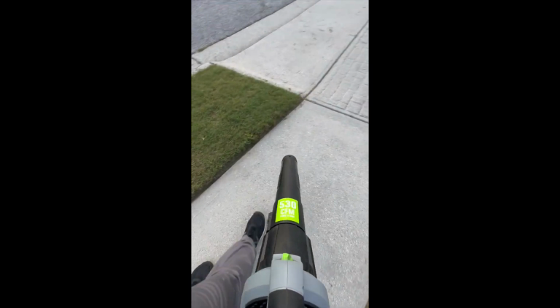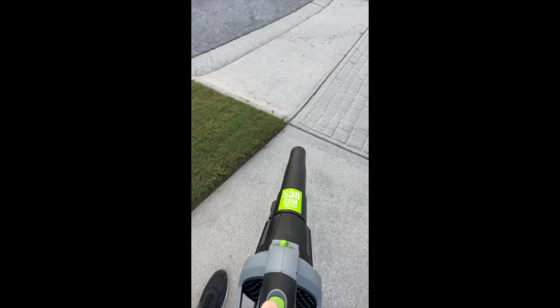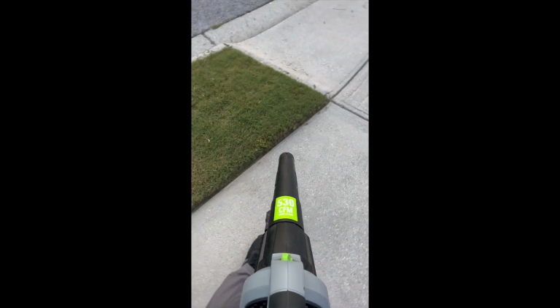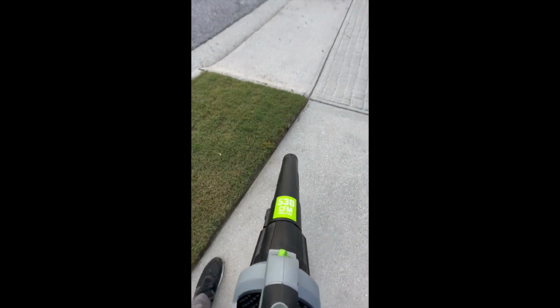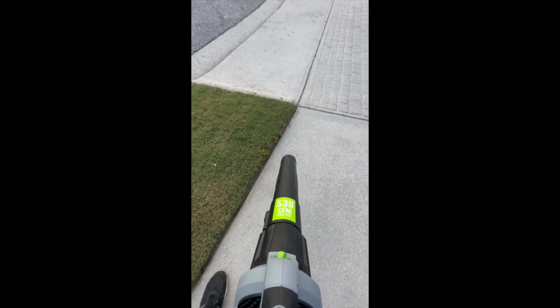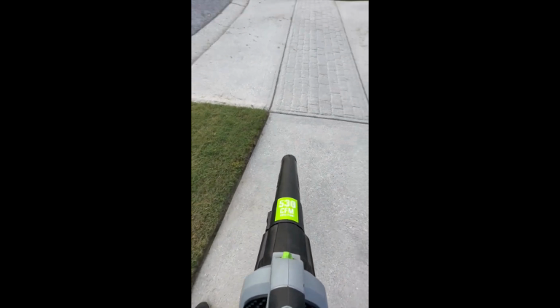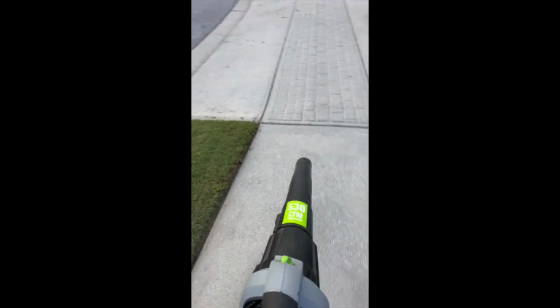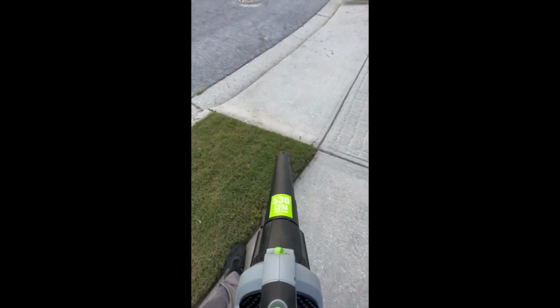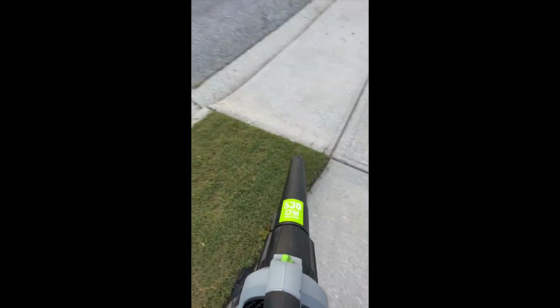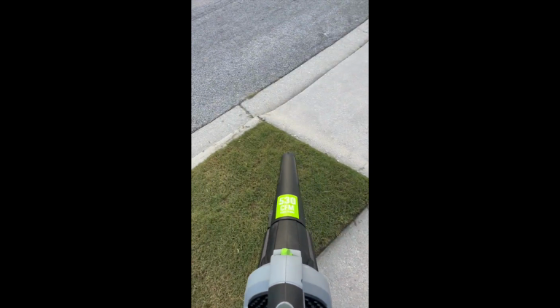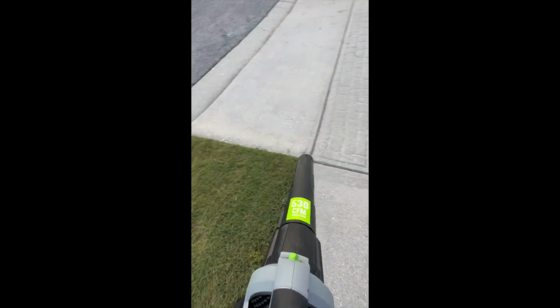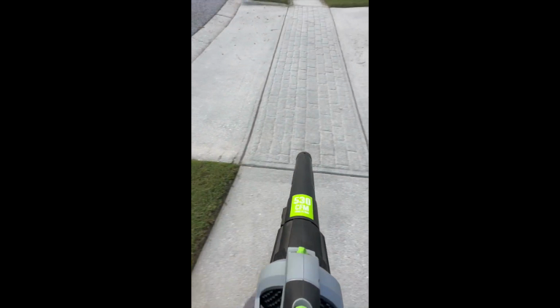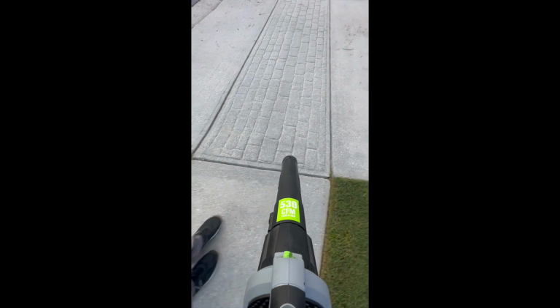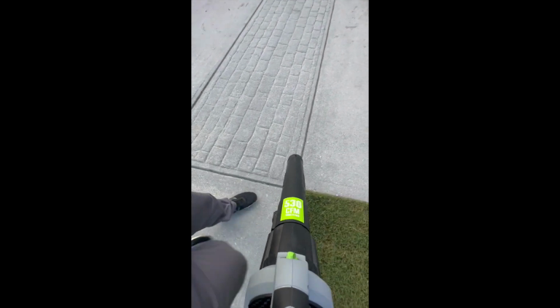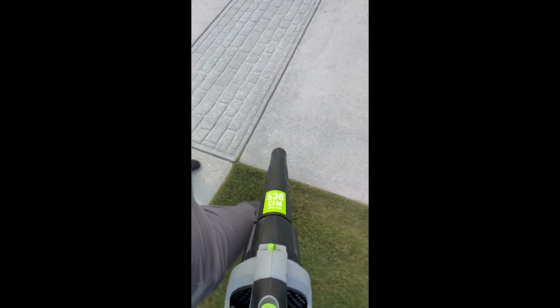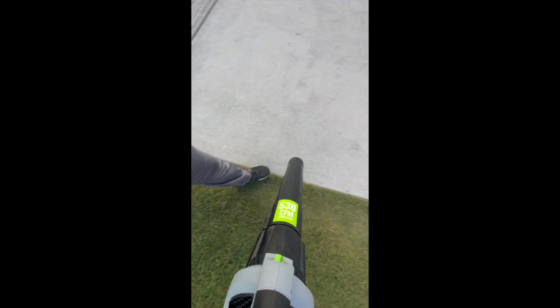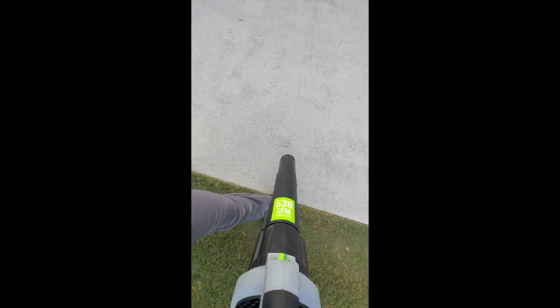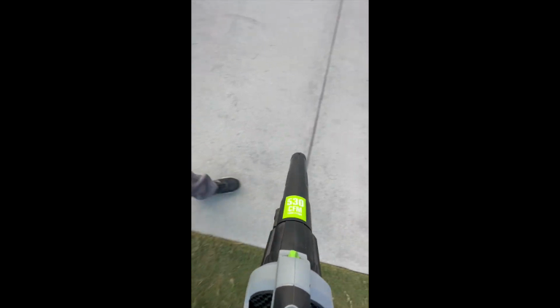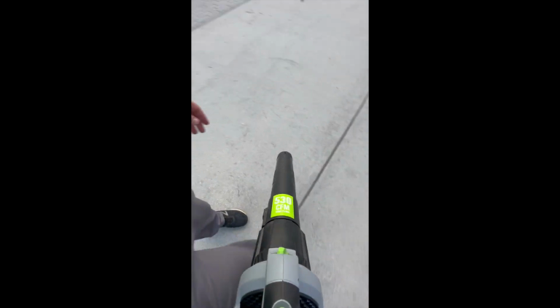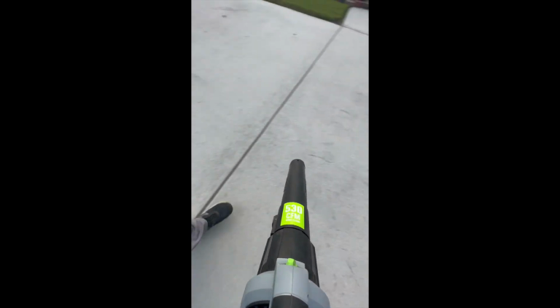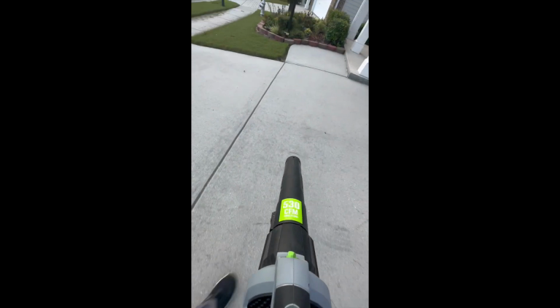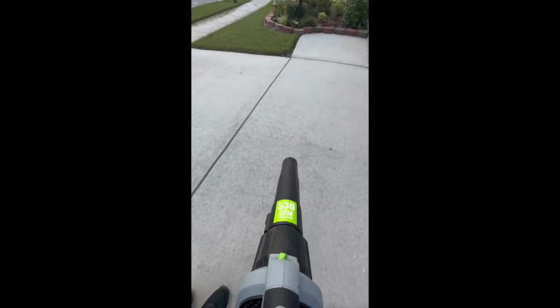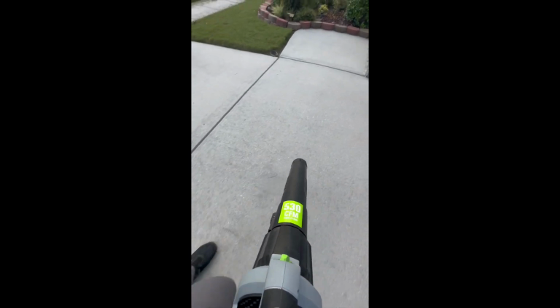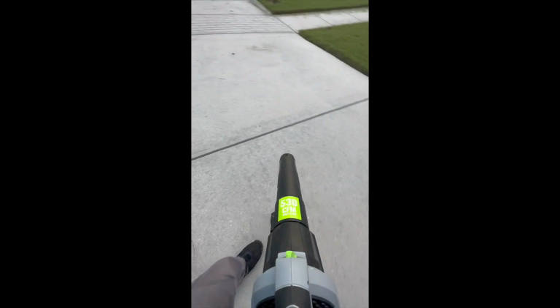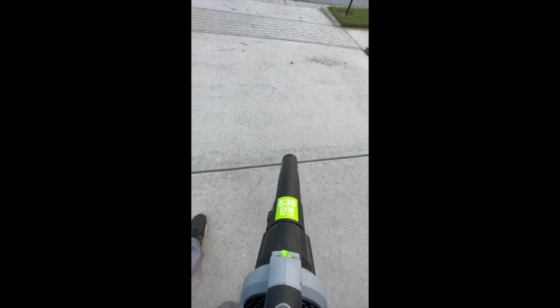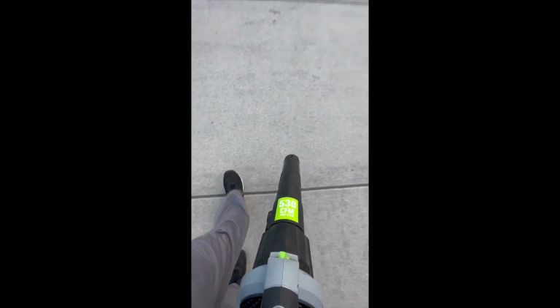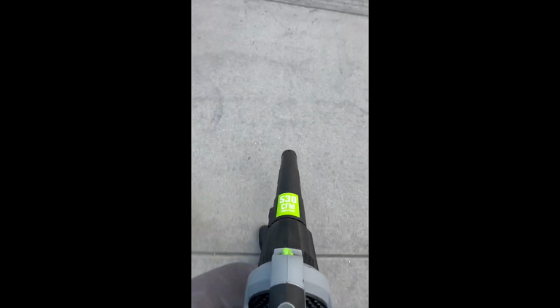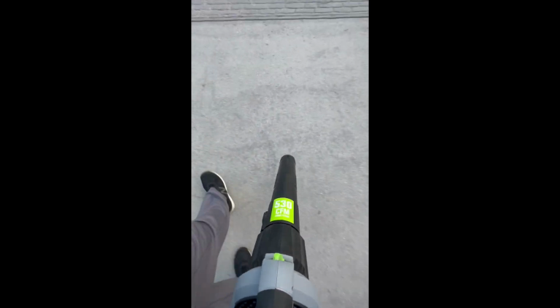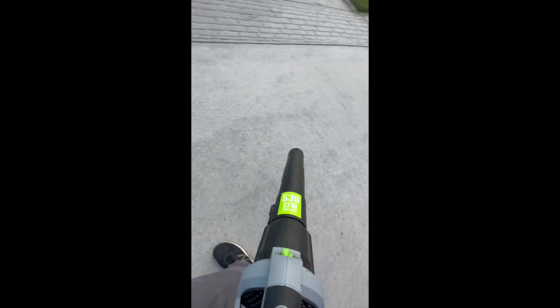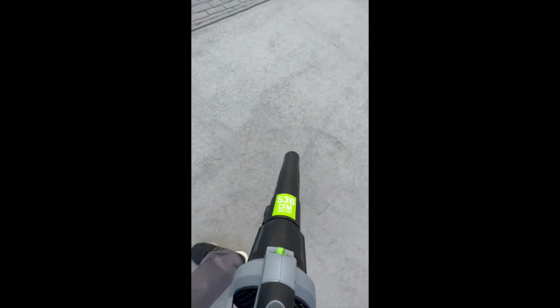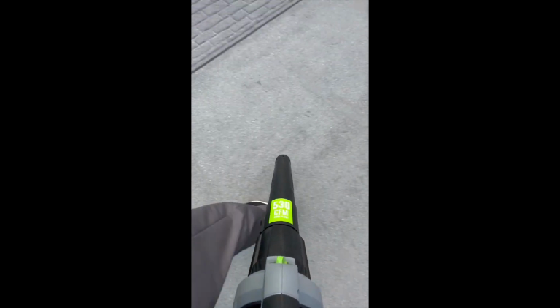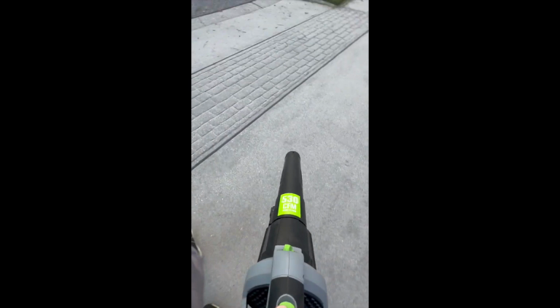Before owning this cordless blower, I used to have an electric blower, and dealing with the electrical cord was really a pain. This cordless blower has simplified my cleanup work around the house. I really recommend it.